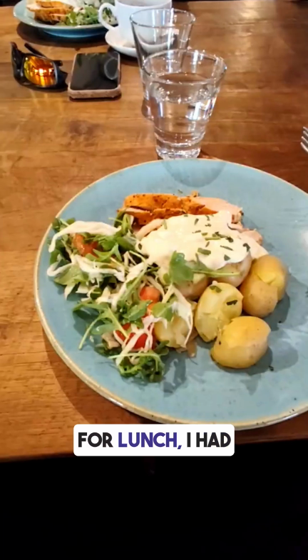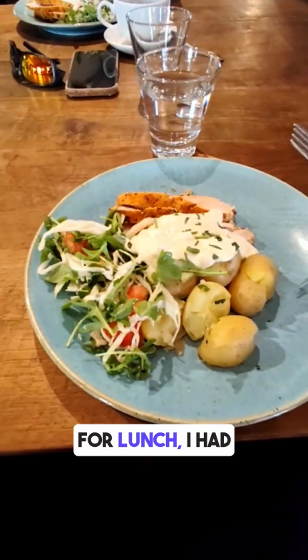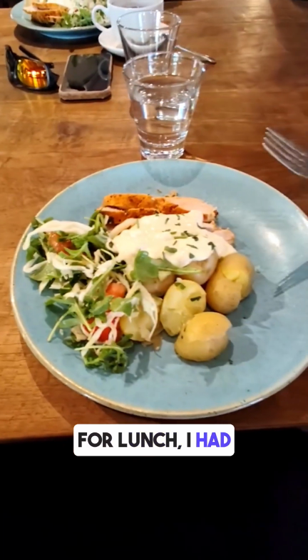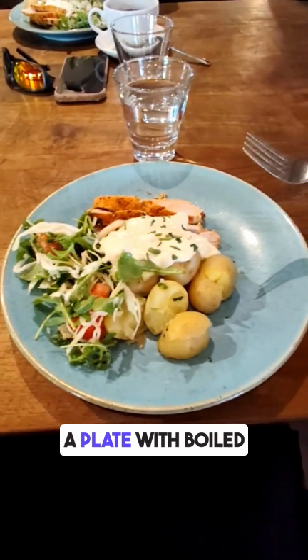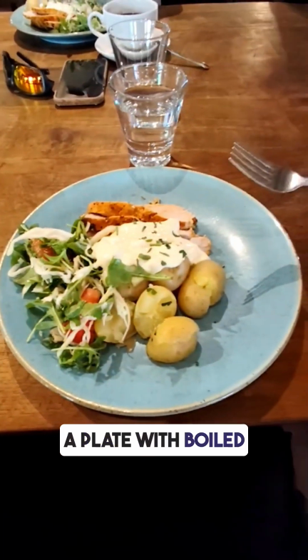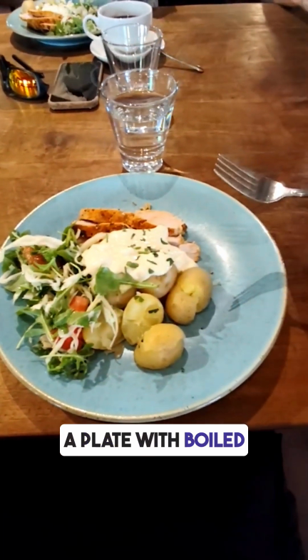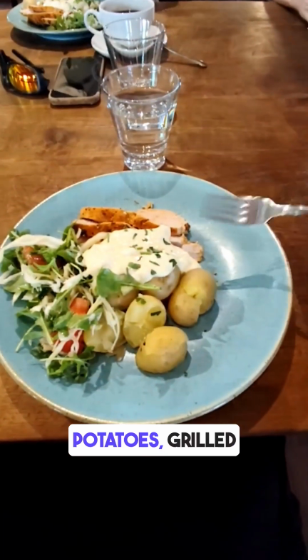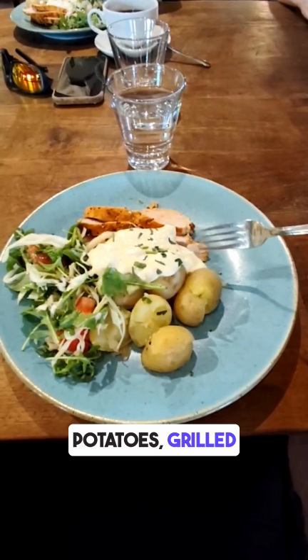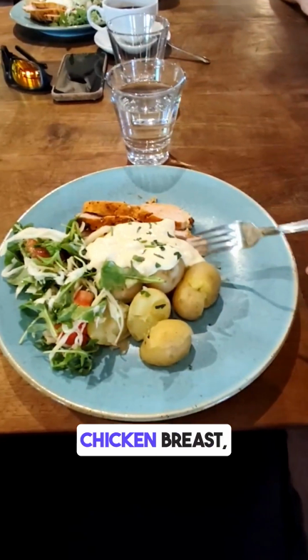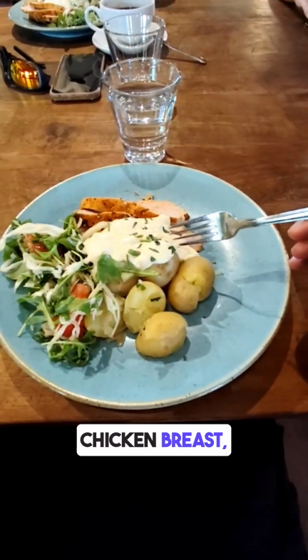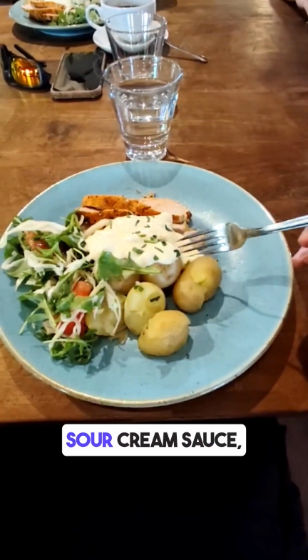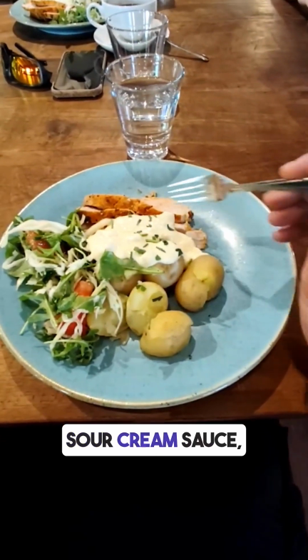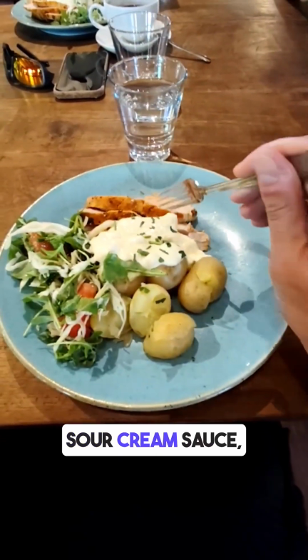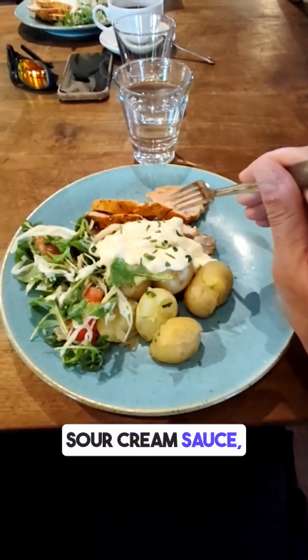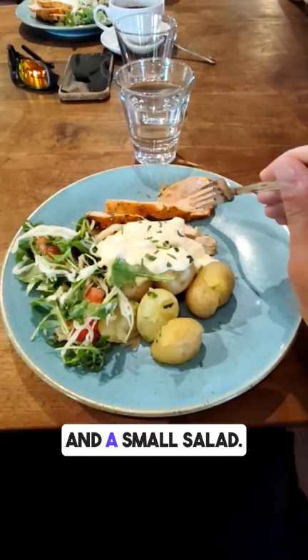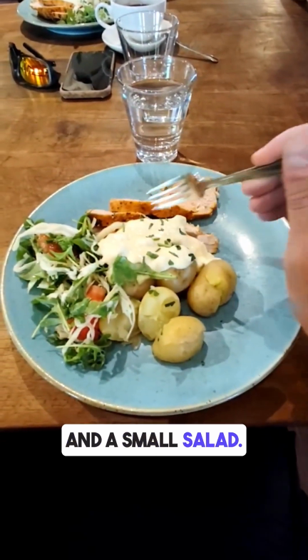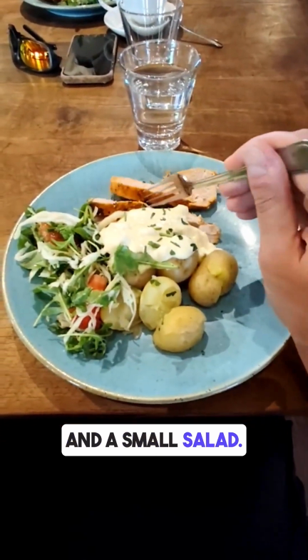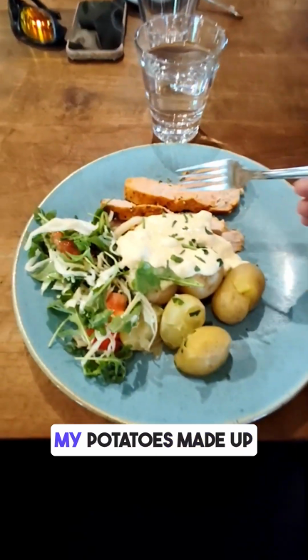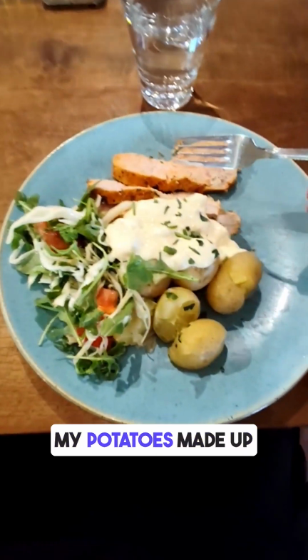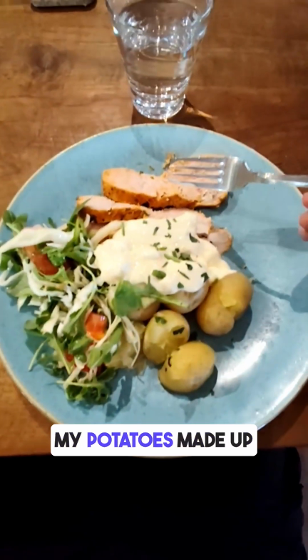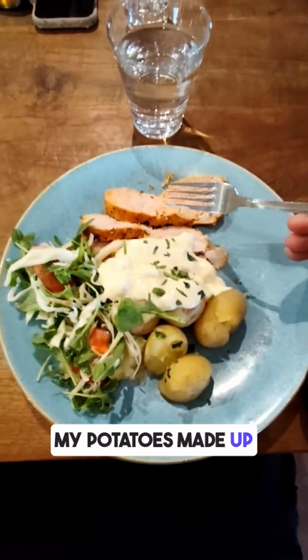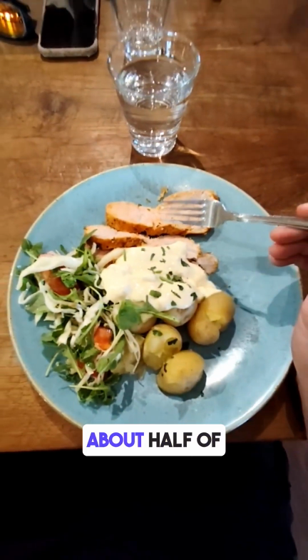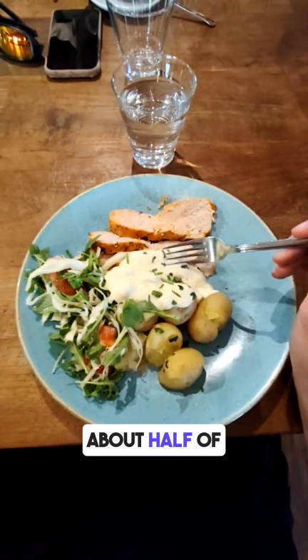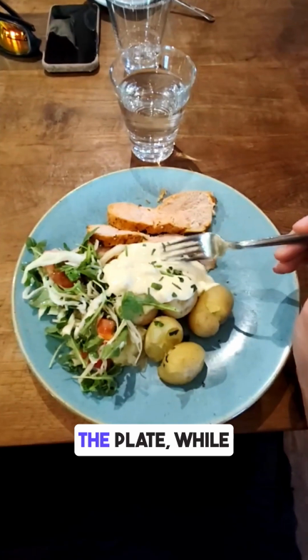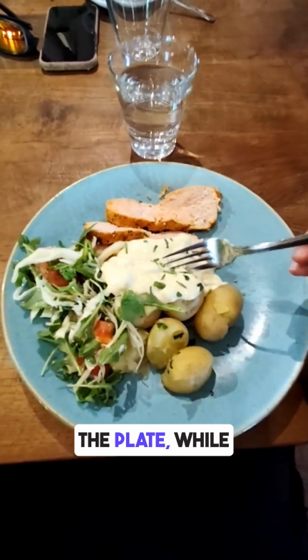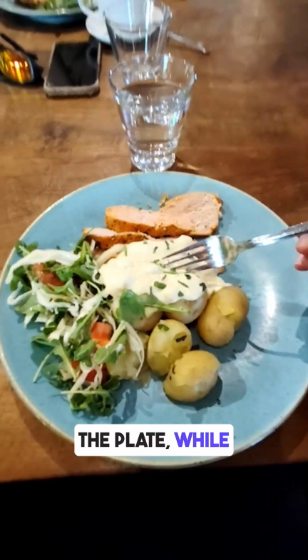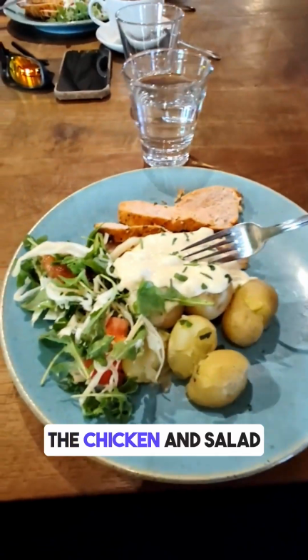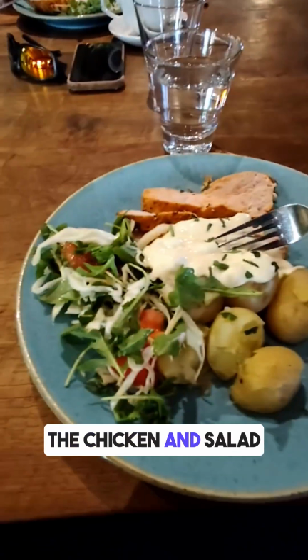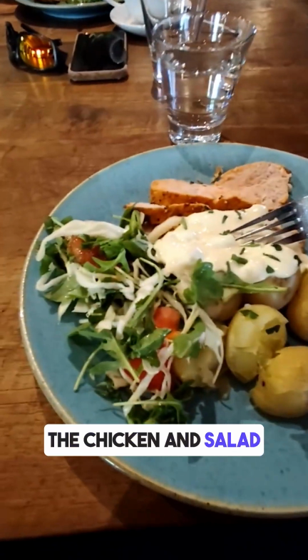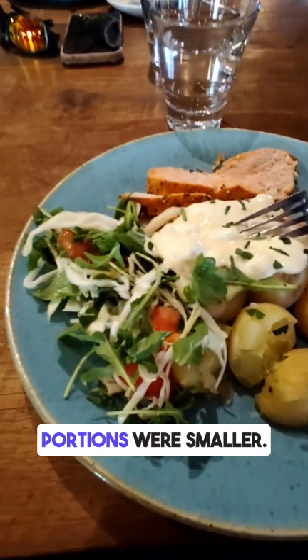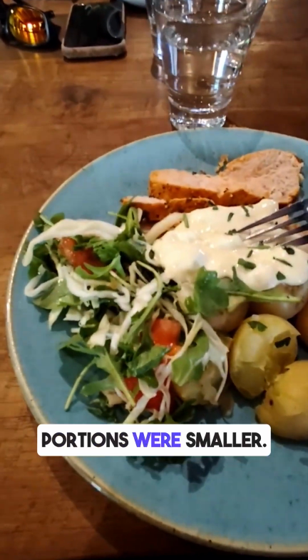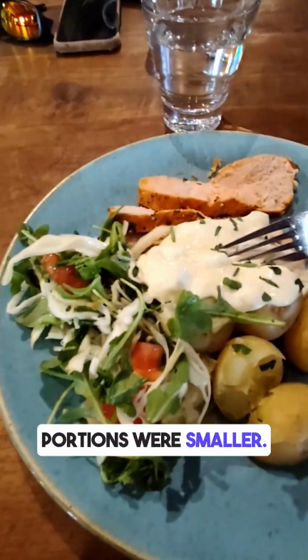For lunch, I had a plate with boiled potatoes, grilled chicken breast, sour cream sauce, and a small salad. The potatoes made up about half of the plate, while the chicken and salad portions were smaller.